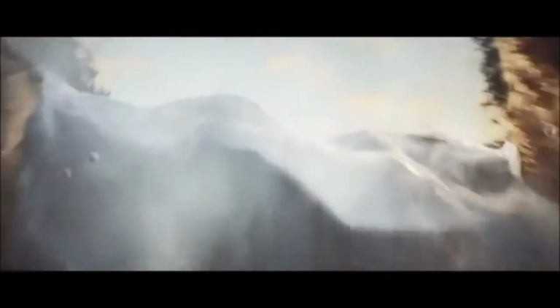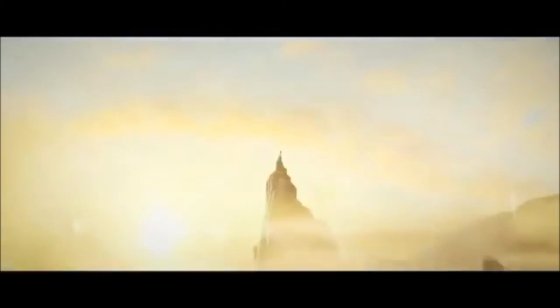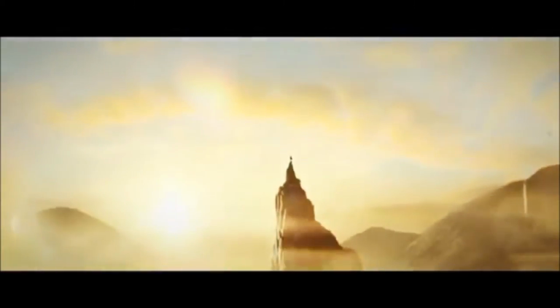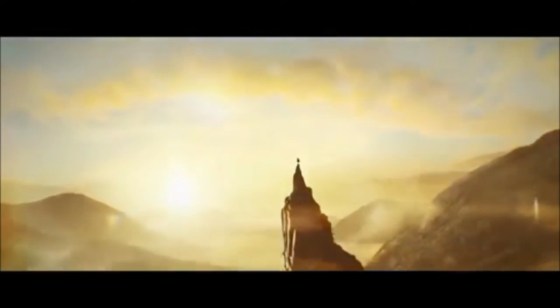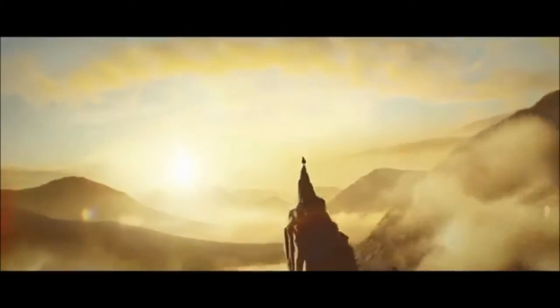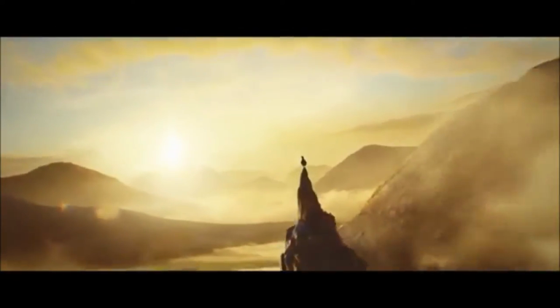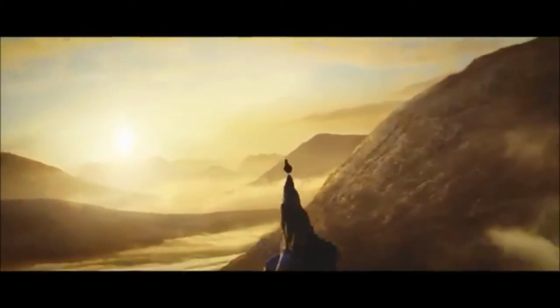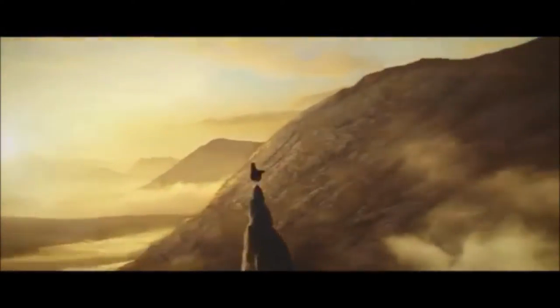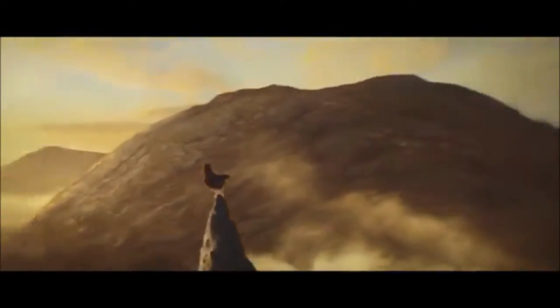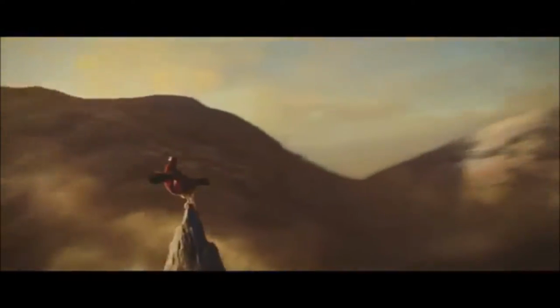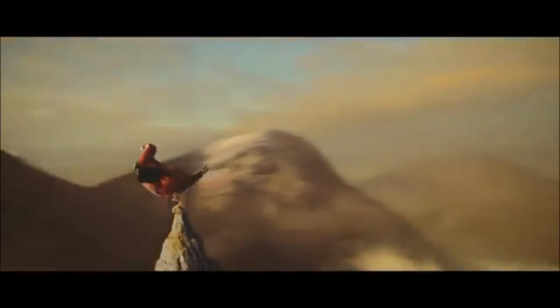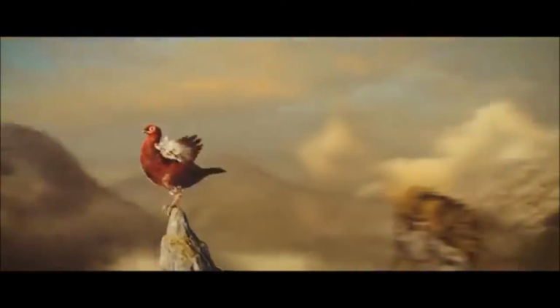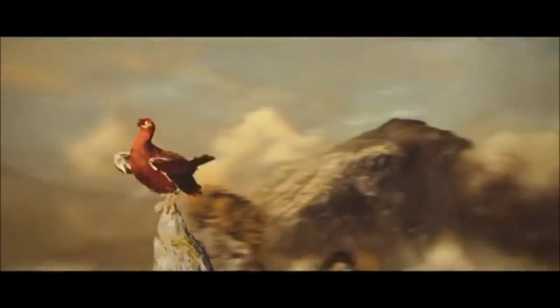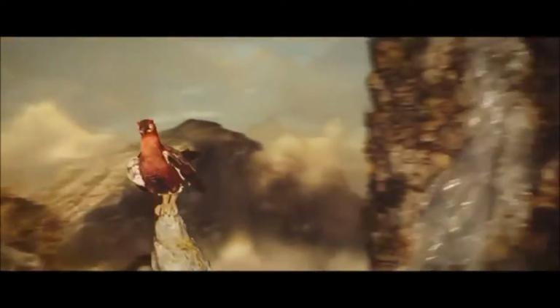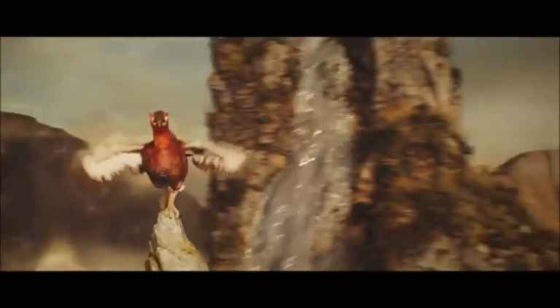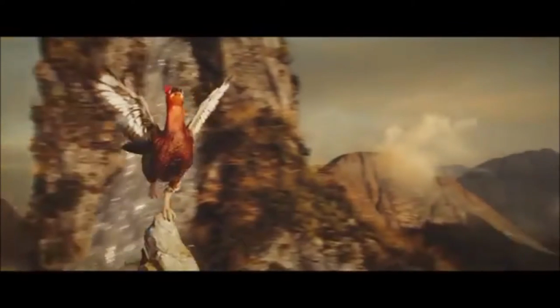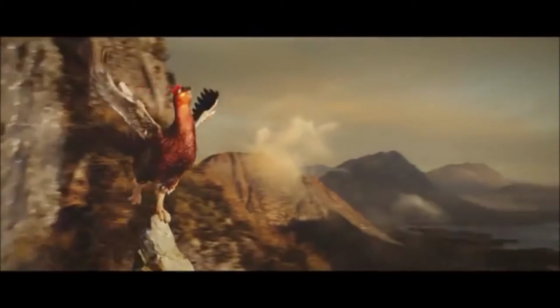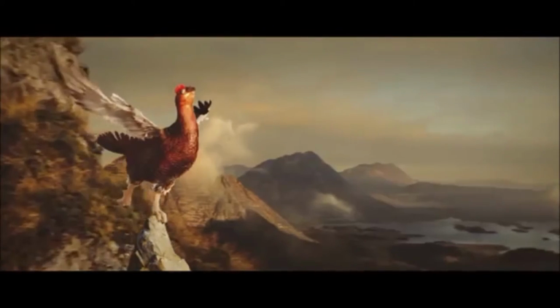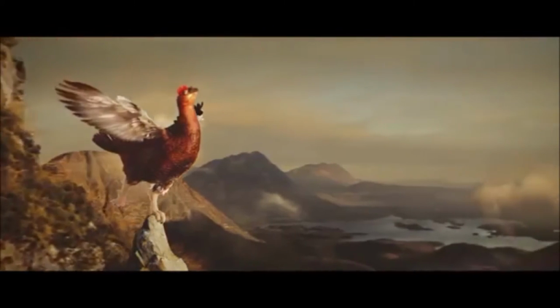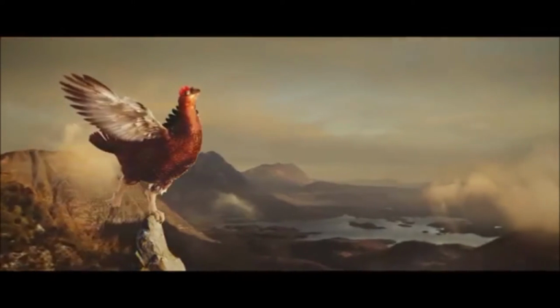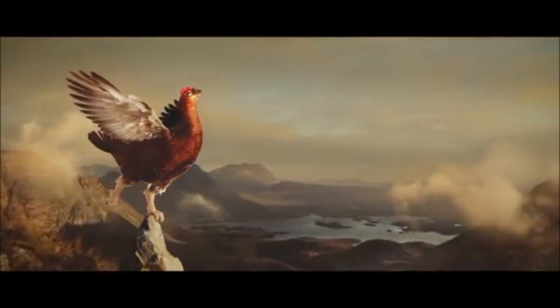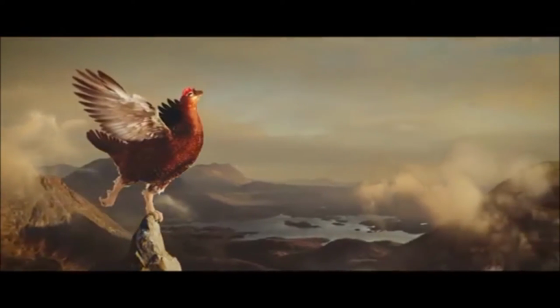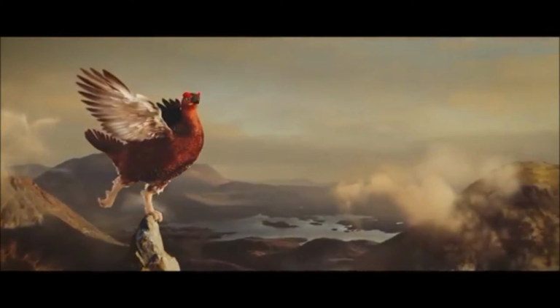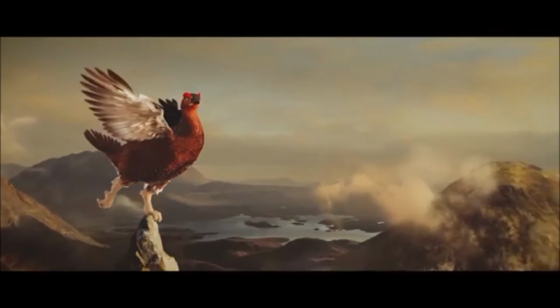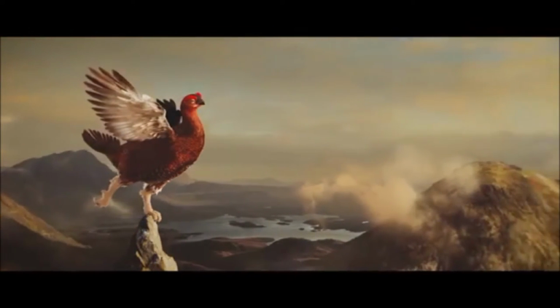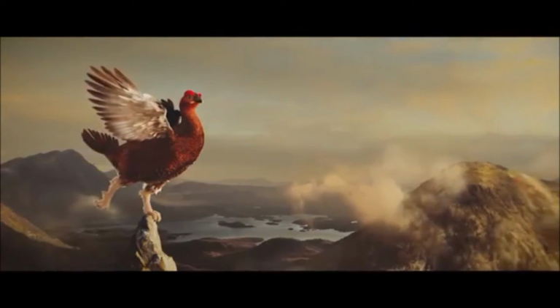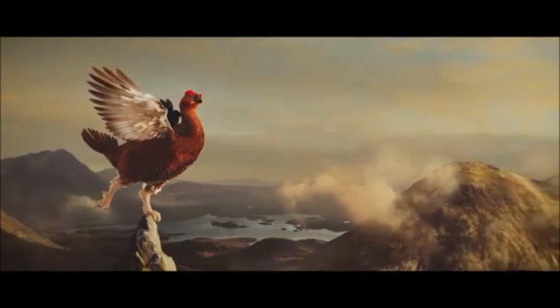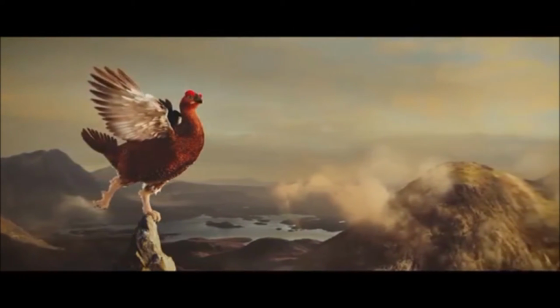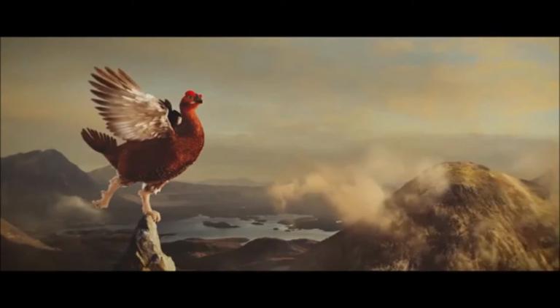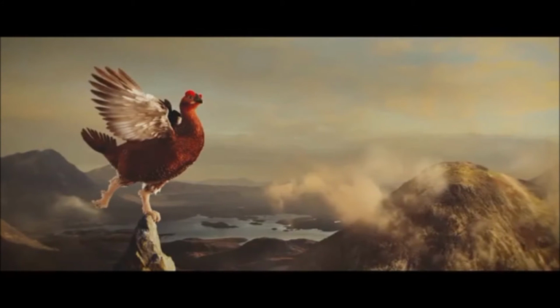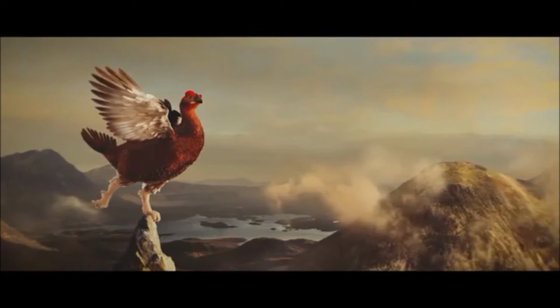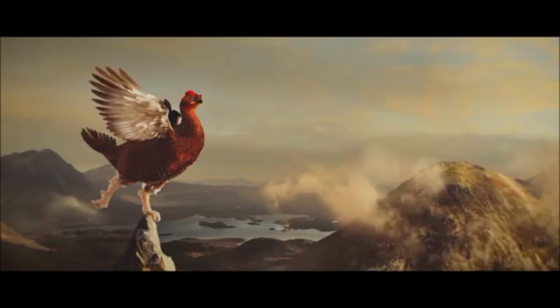Updating a much-loved character from our TV screens was never going to be easy. But that's what made it so exciting. The famous grouse icon is back, this time in the epic highland landscape of his birth.